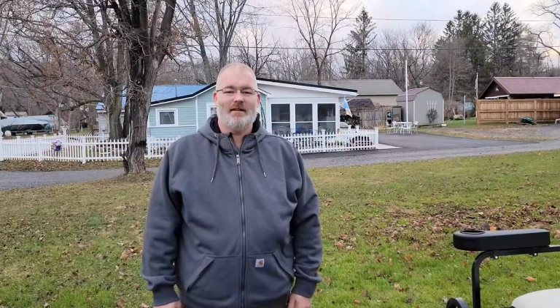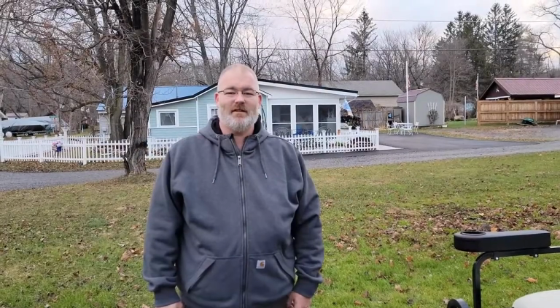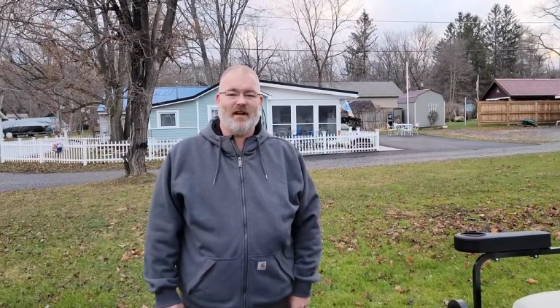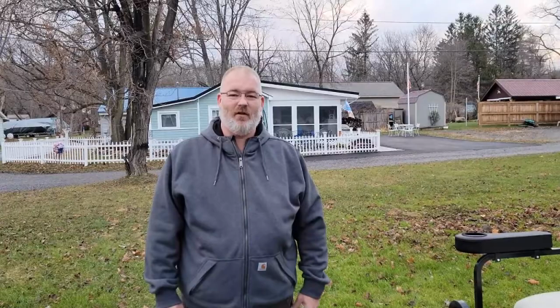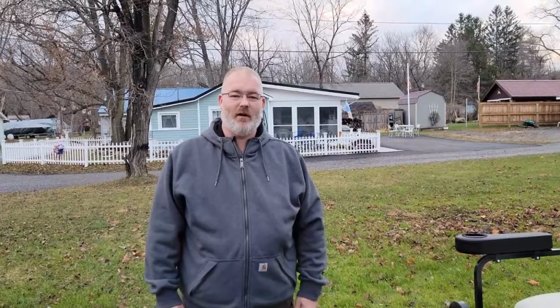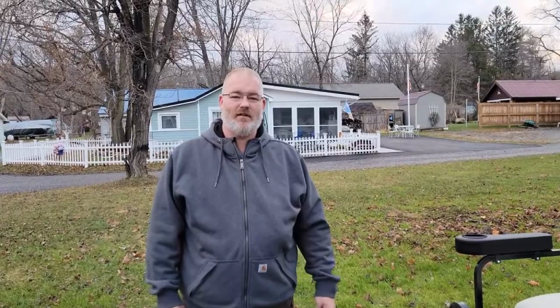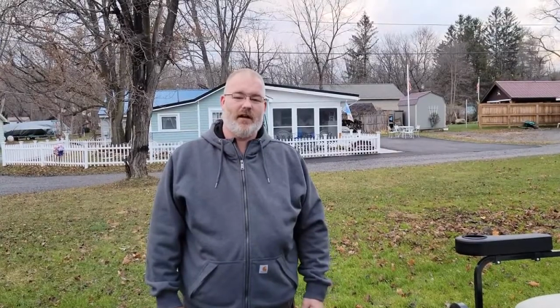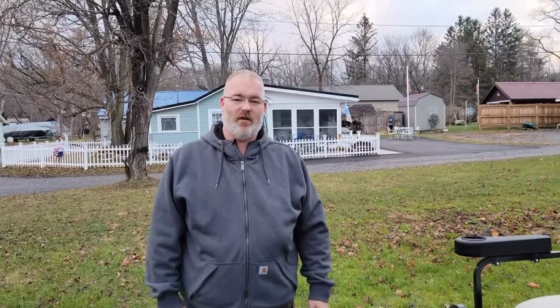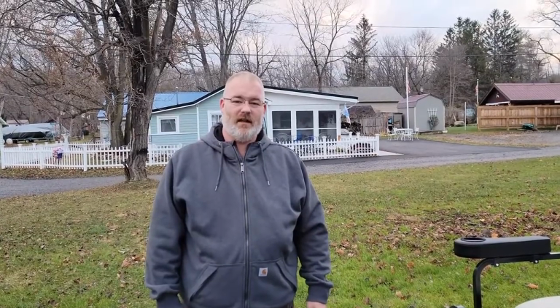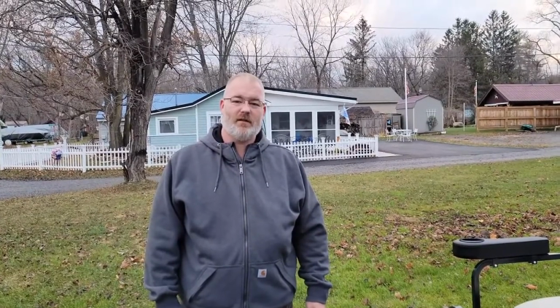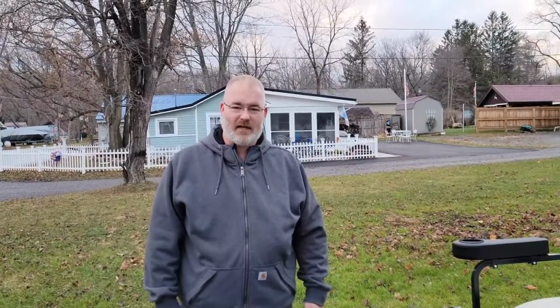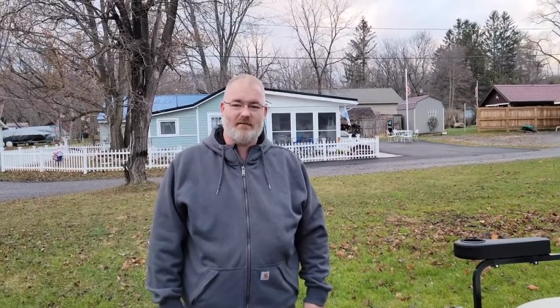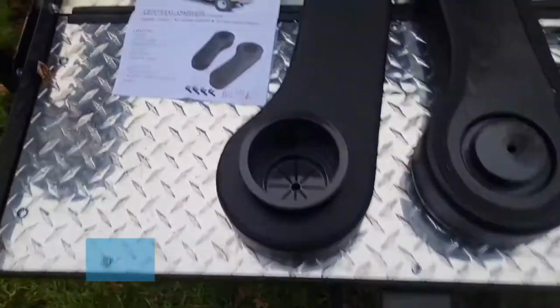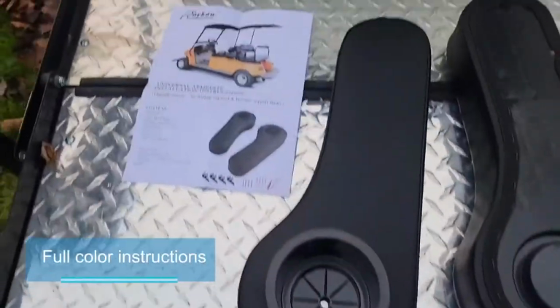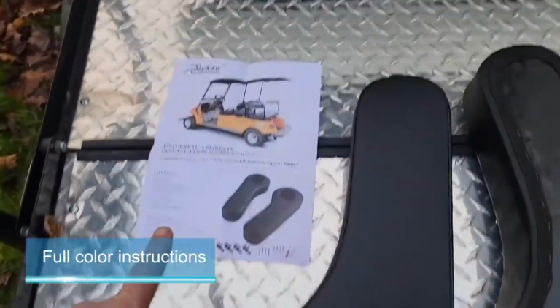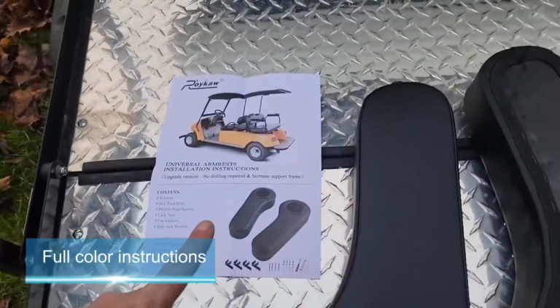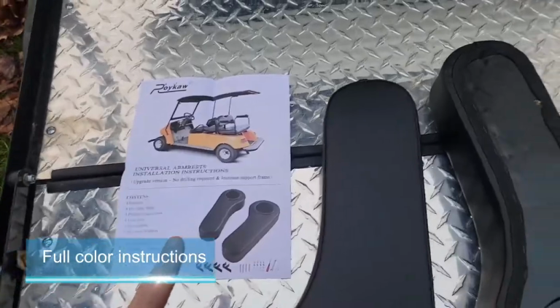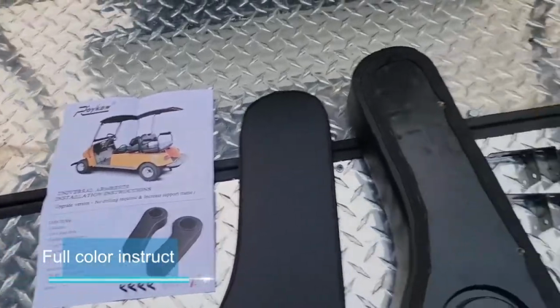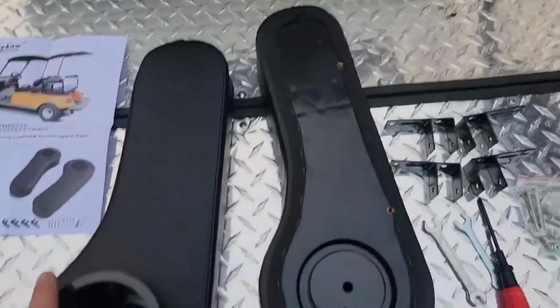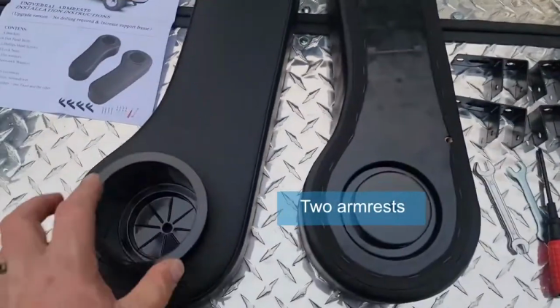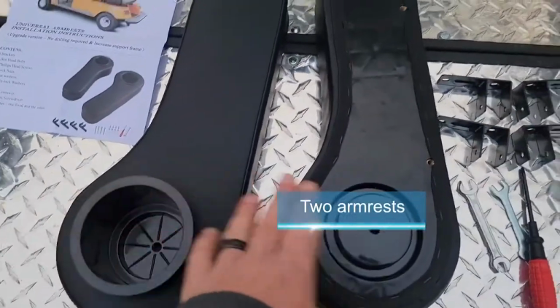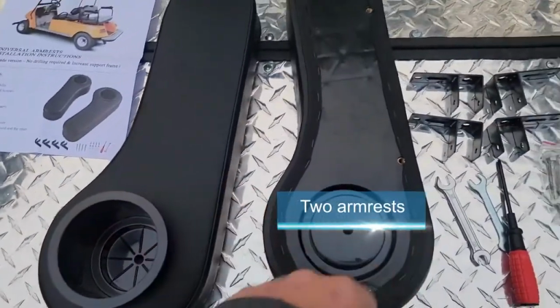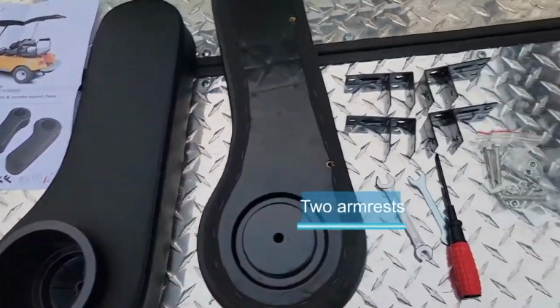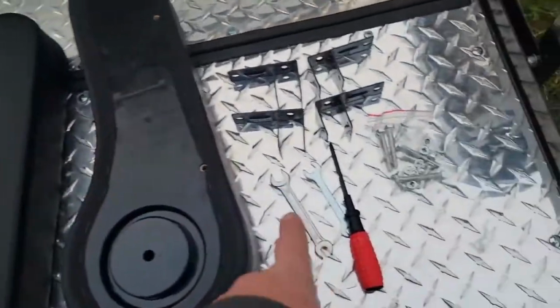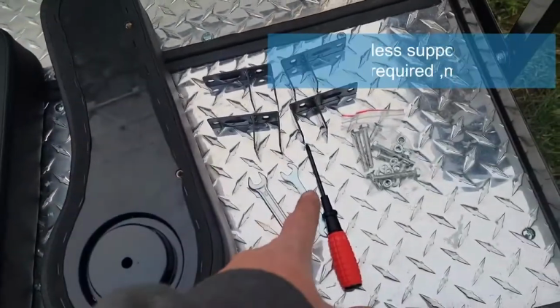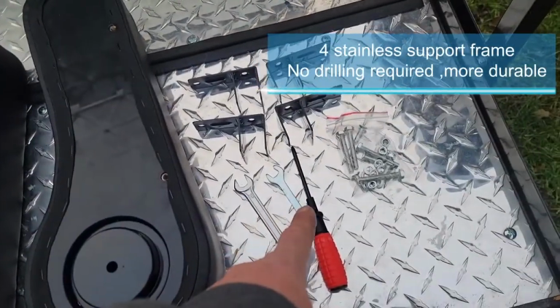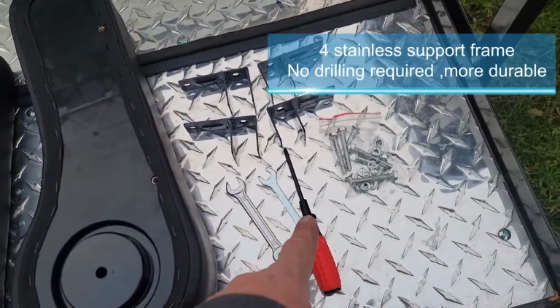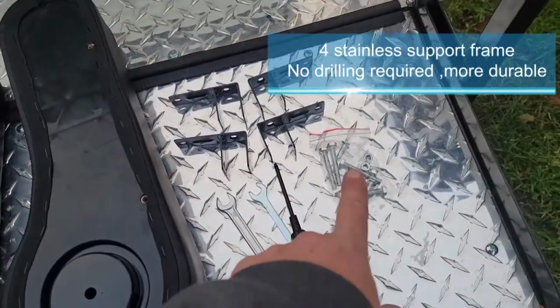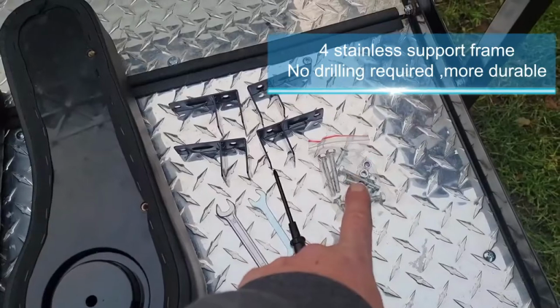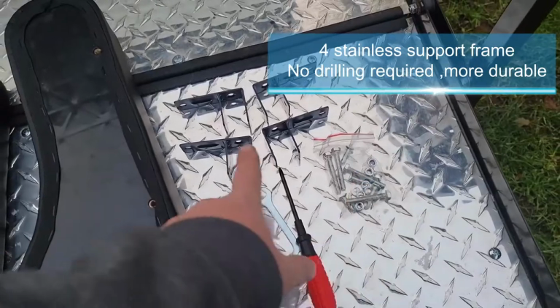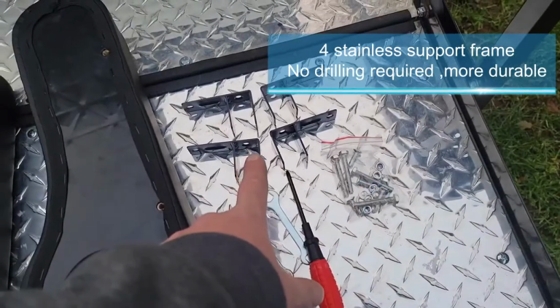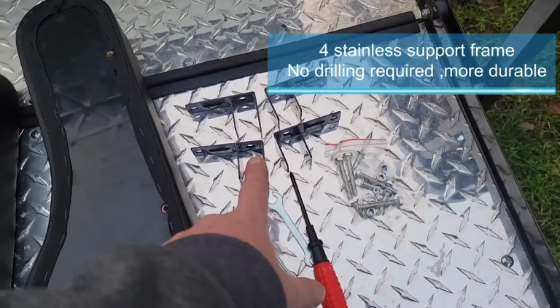Justin here. Today we're going to go over Roy Ka's upgraded armrest kit. You have full color instructions, you have two armrests, installation tools, hardware, and the F brackets.